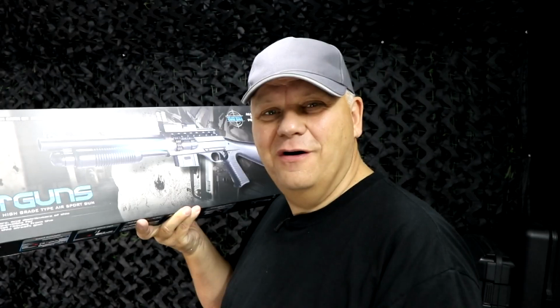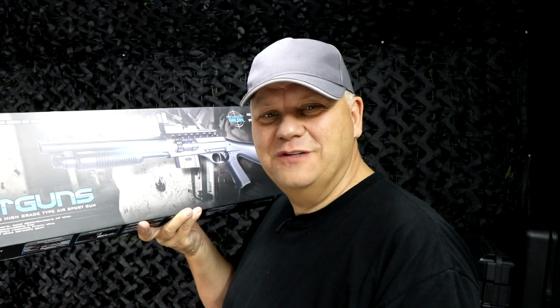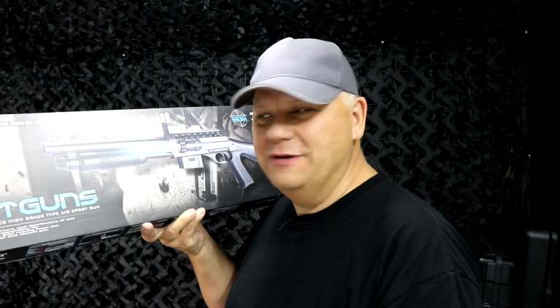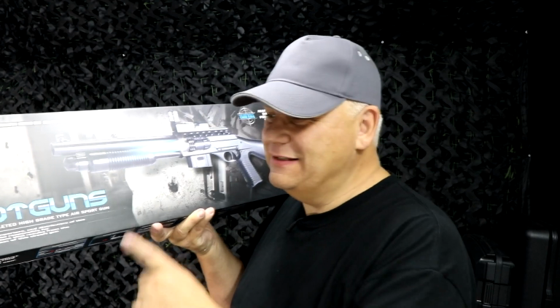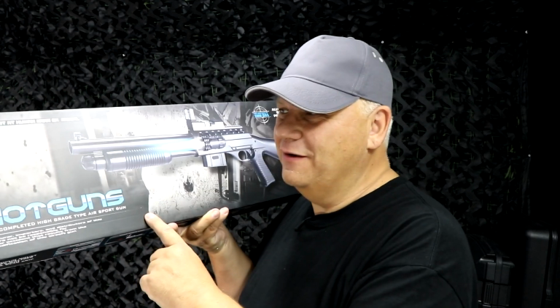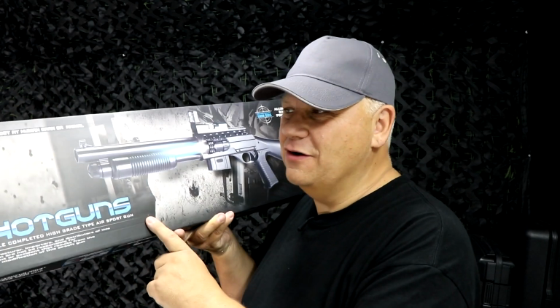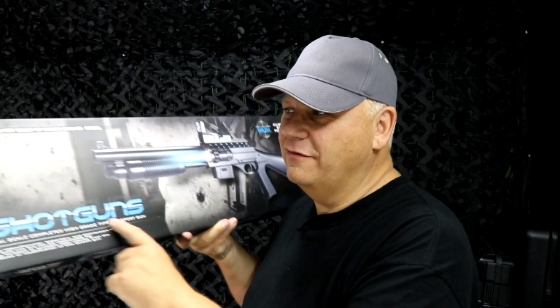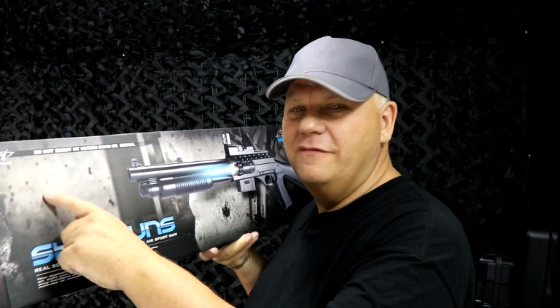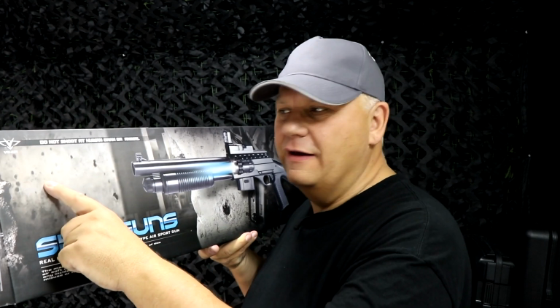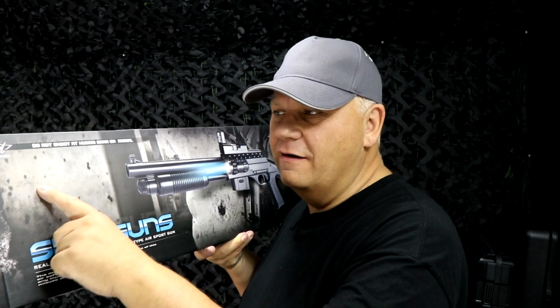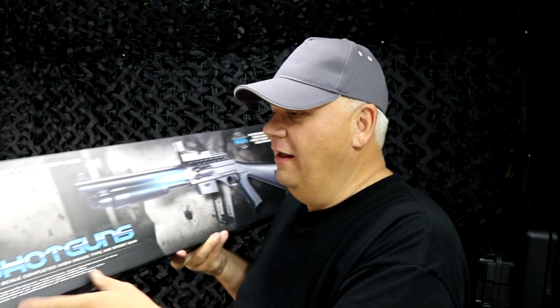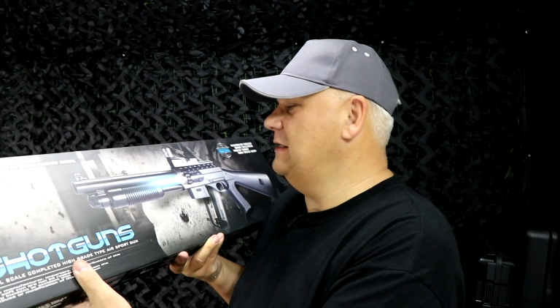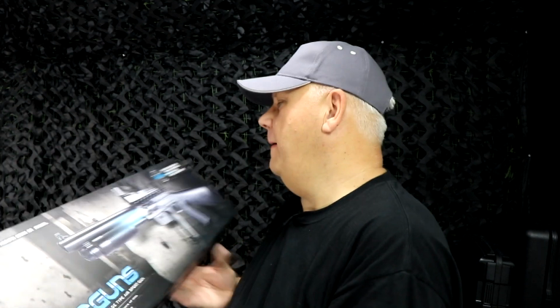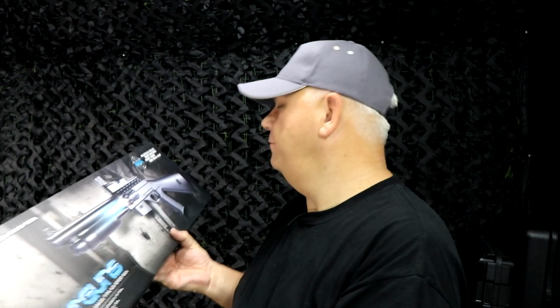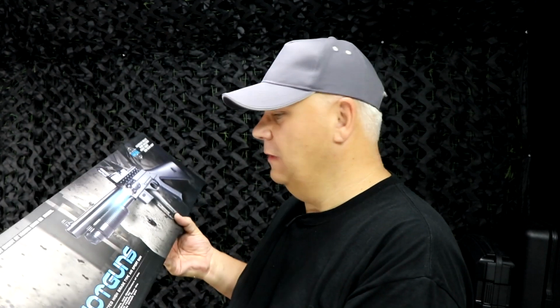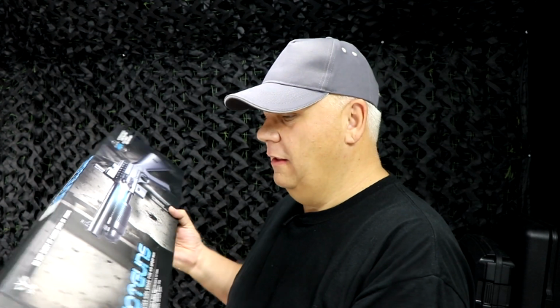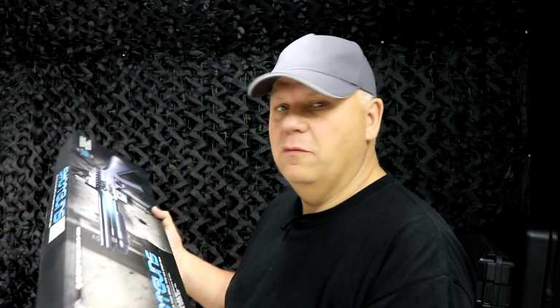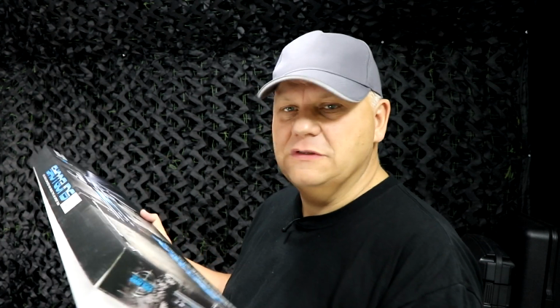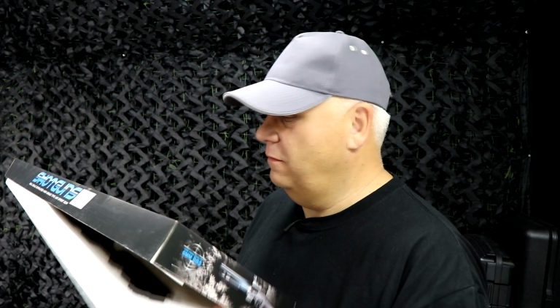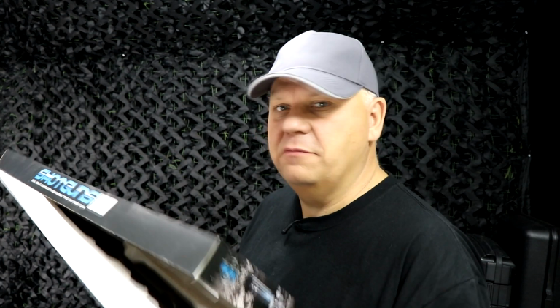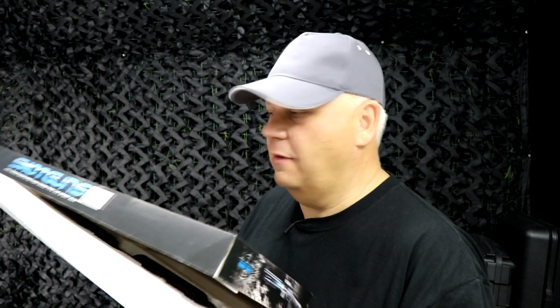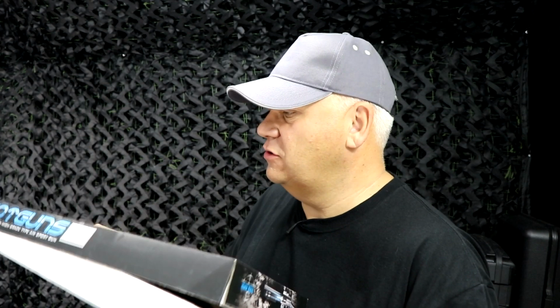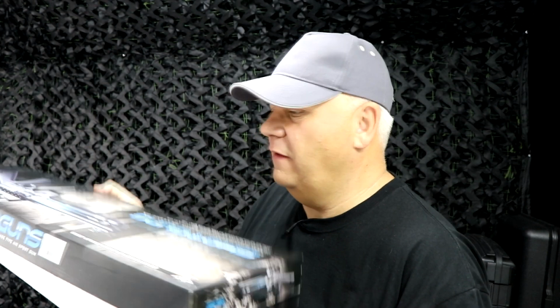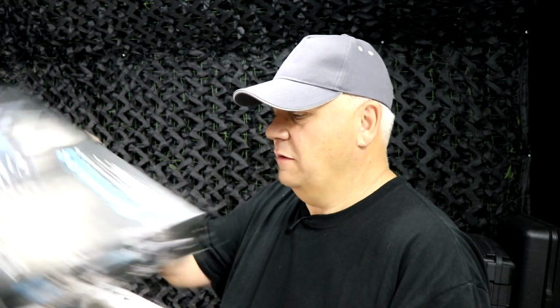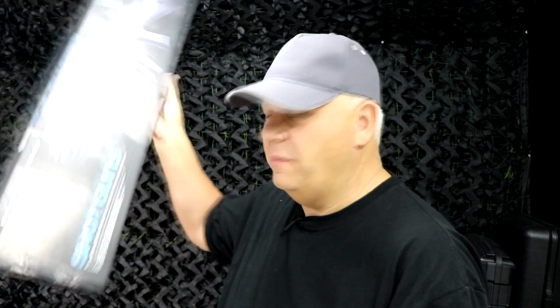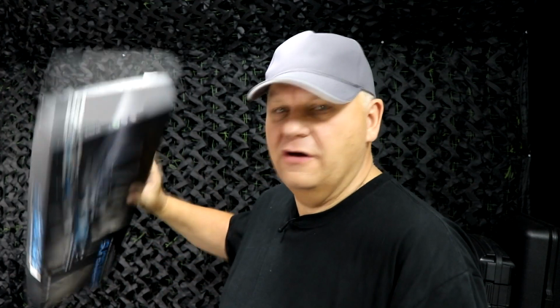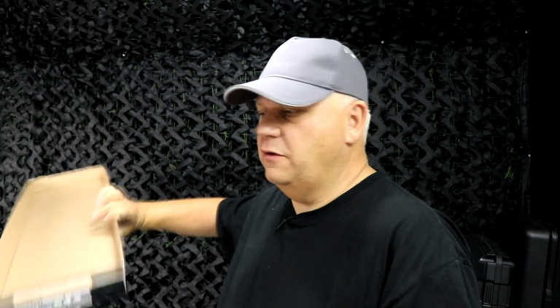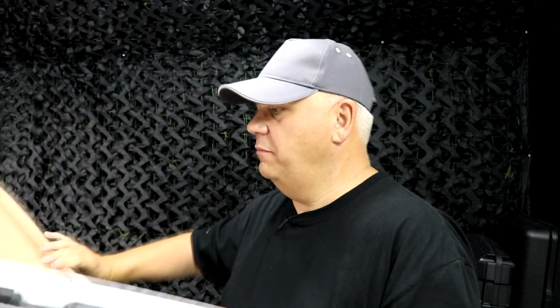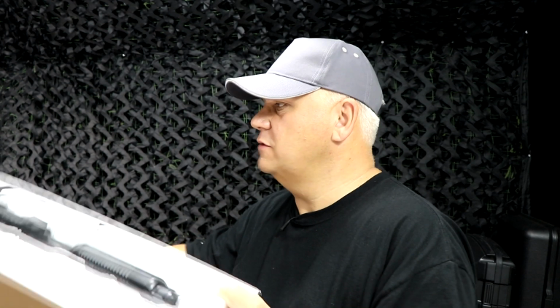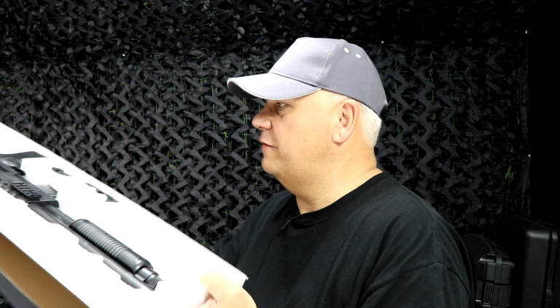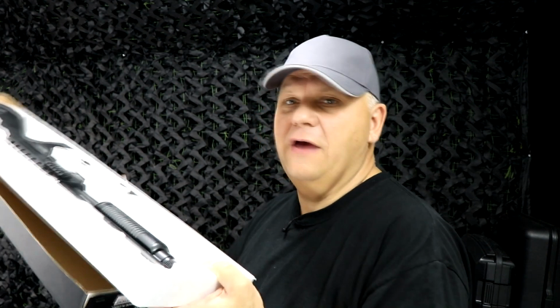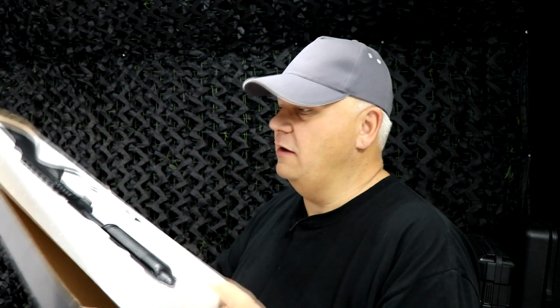Mark here from JPPG. Let's take a look at this shotgun from Vigor — it's a one-to-one scale pump action shotgun. I'm going to show you the black version; we also do this in blue for the UK market.